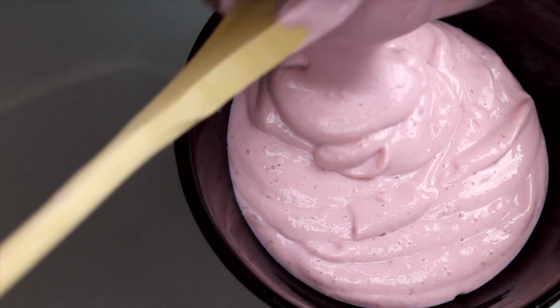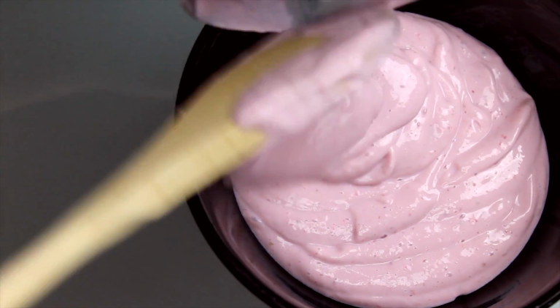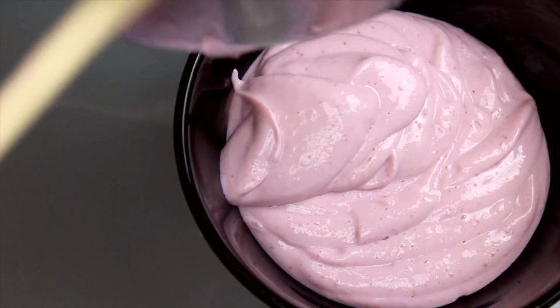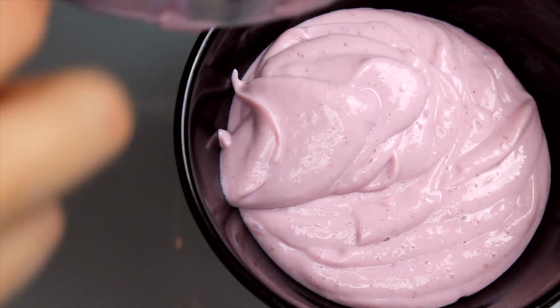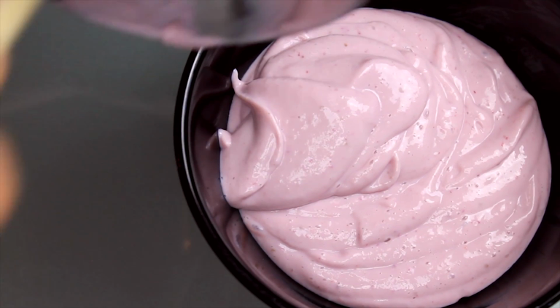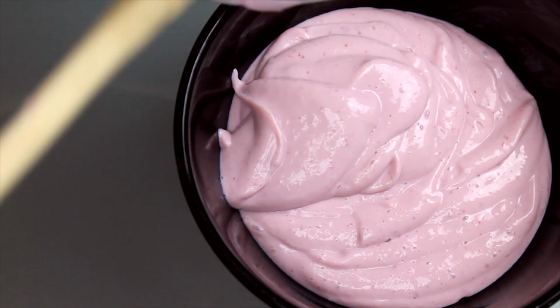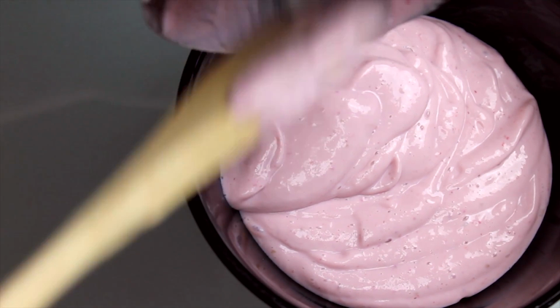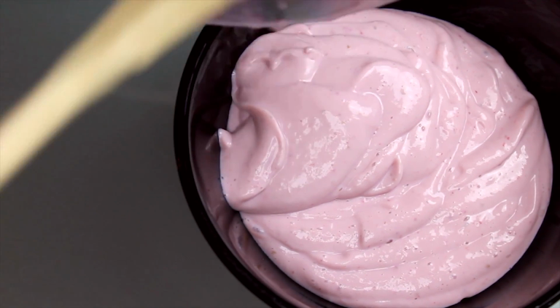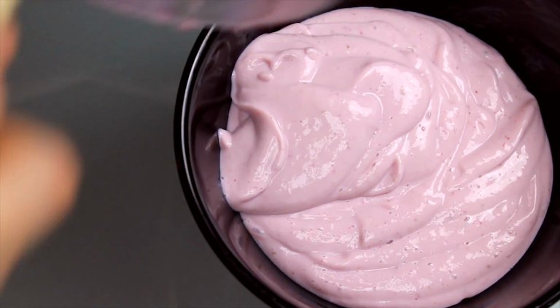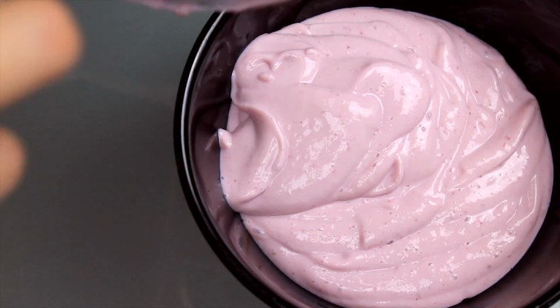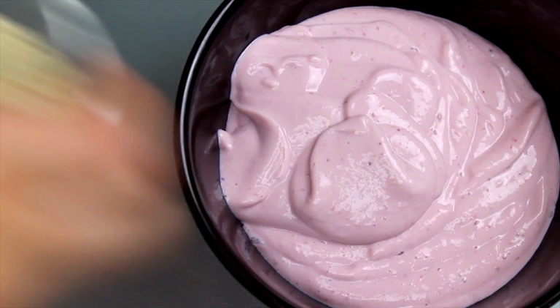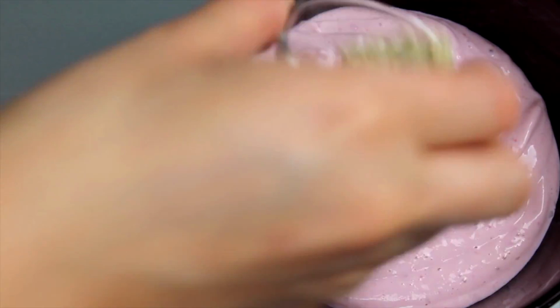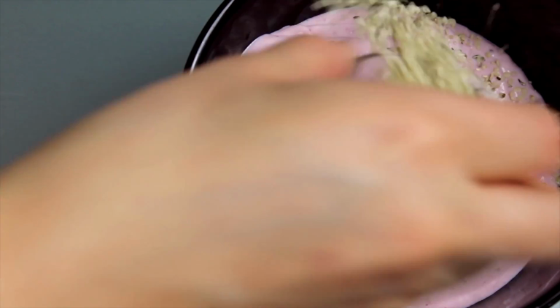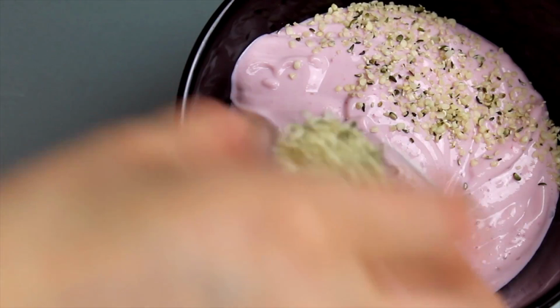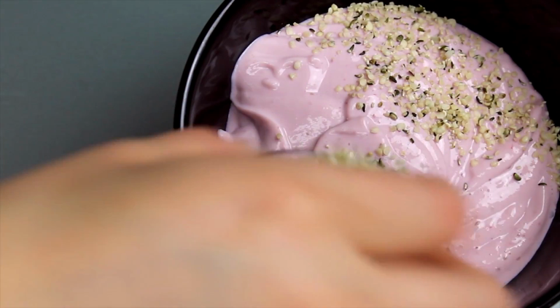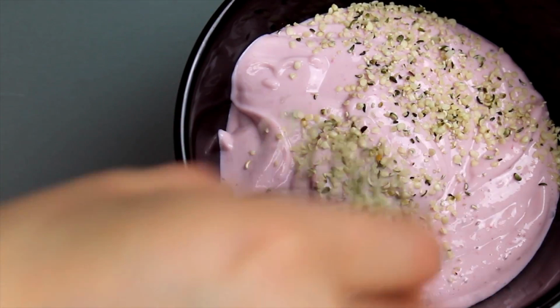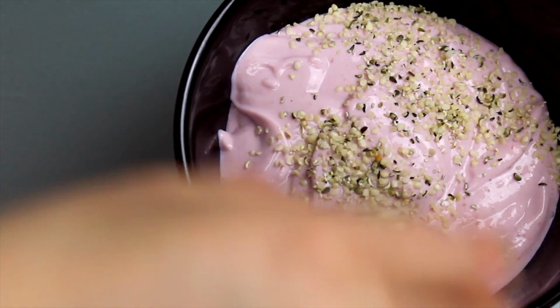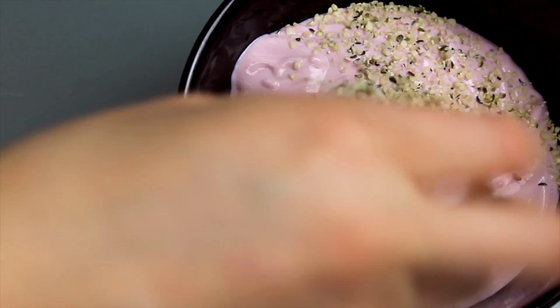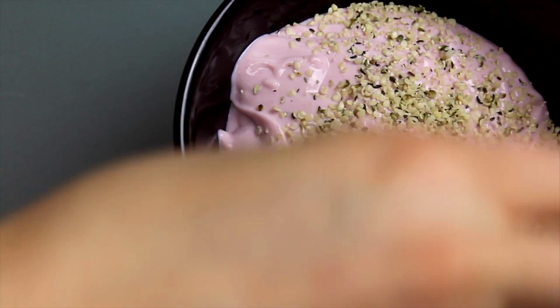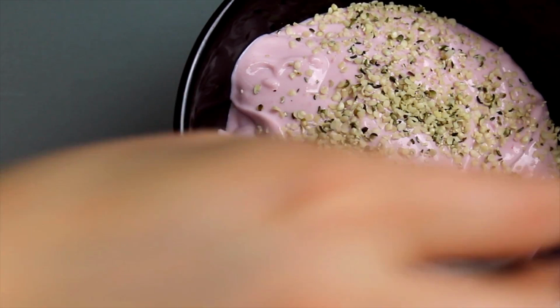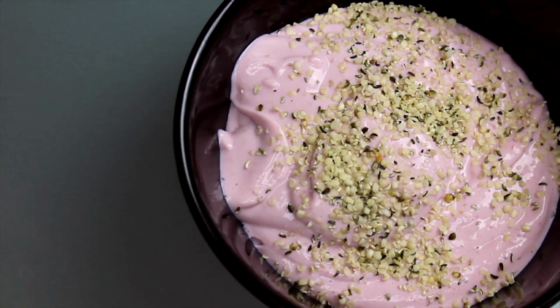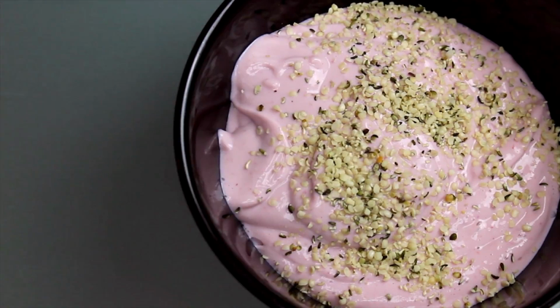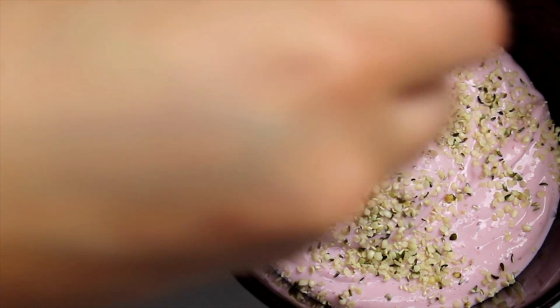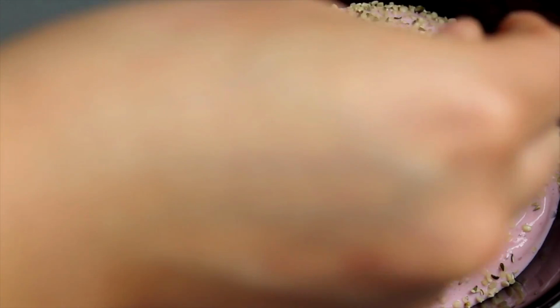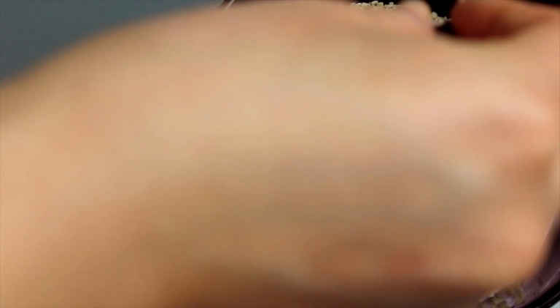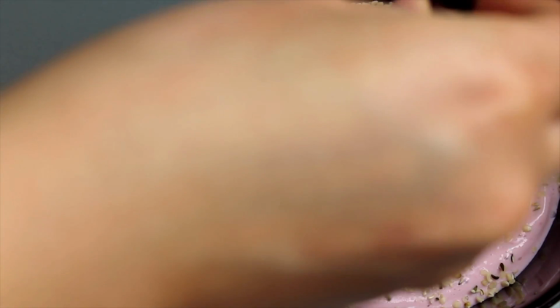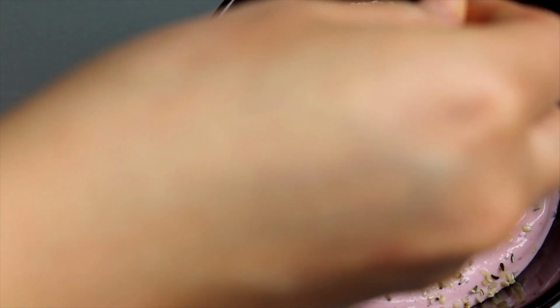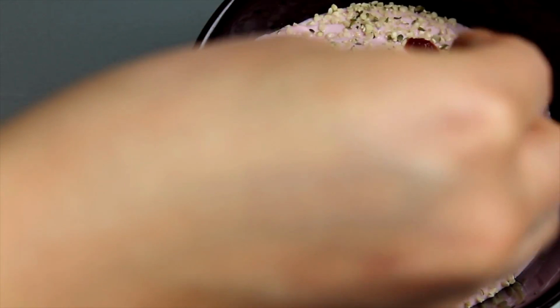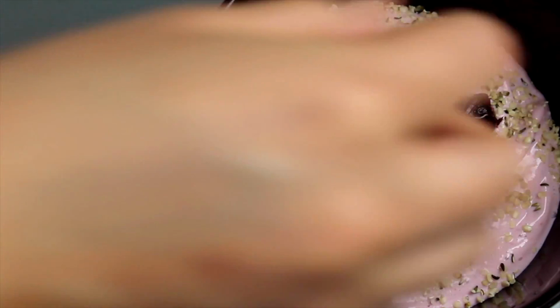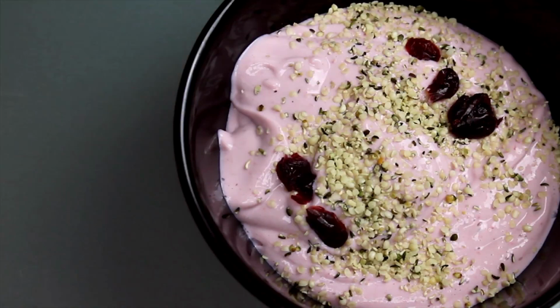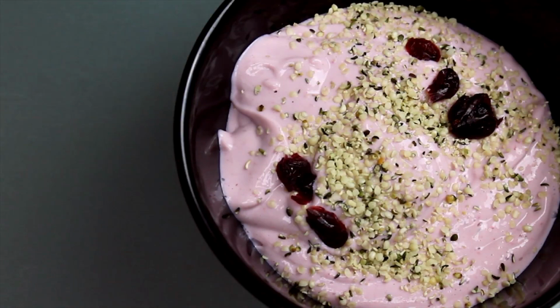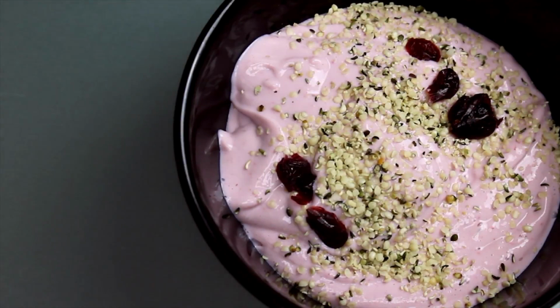And that's it! Pour it into a bowl and add a tablespoon of dried cranberries for some chewy texture, and a tablespoon of hemp seeds for omega-3s and some crunch.